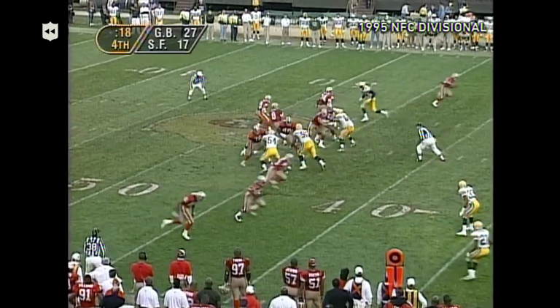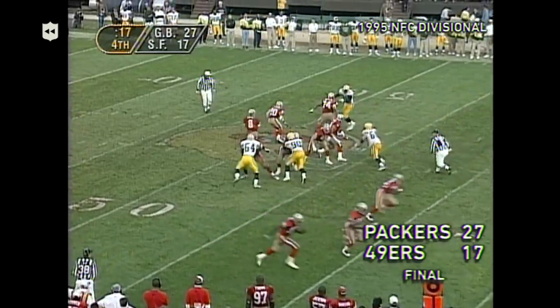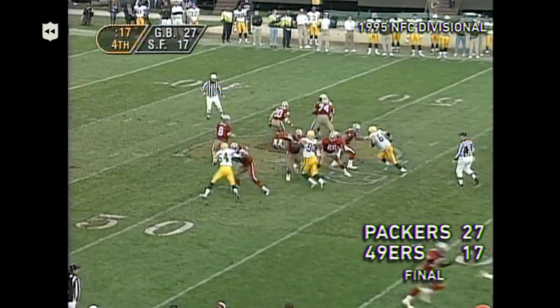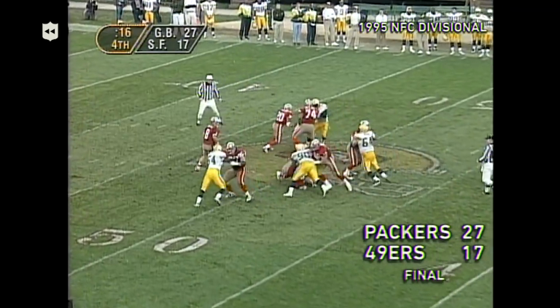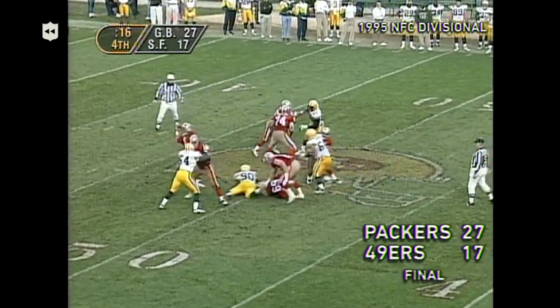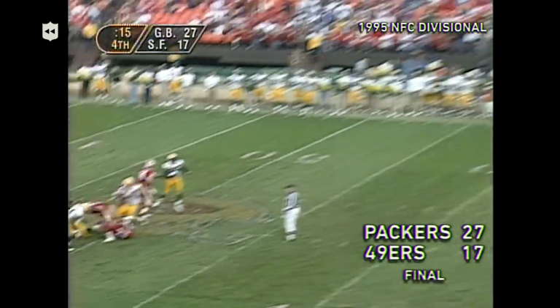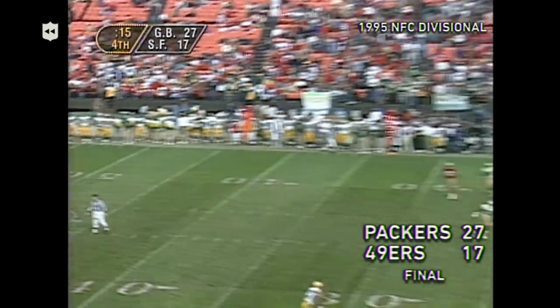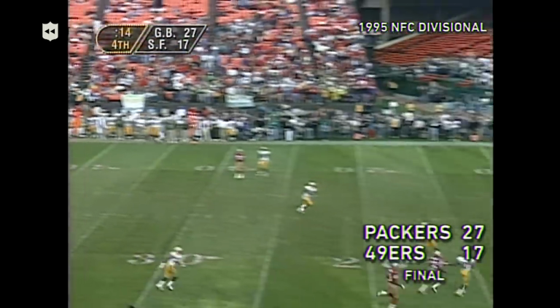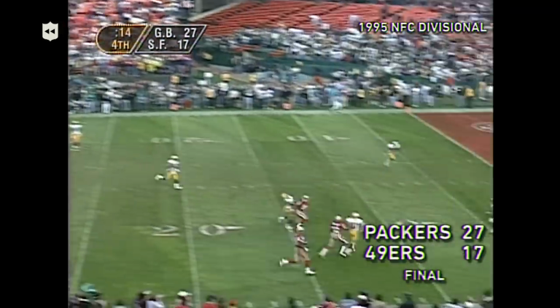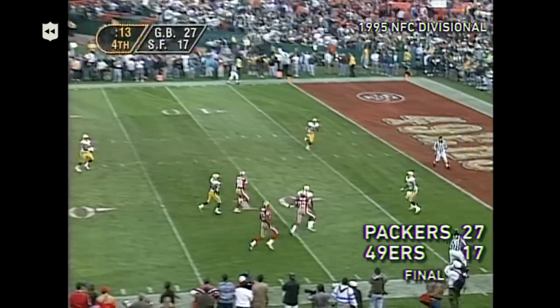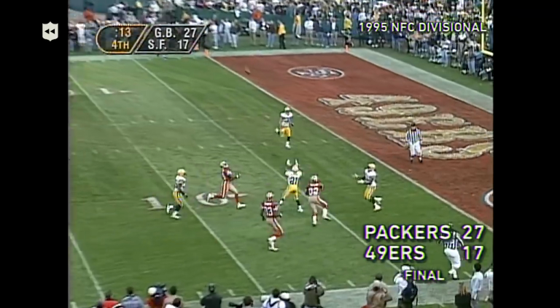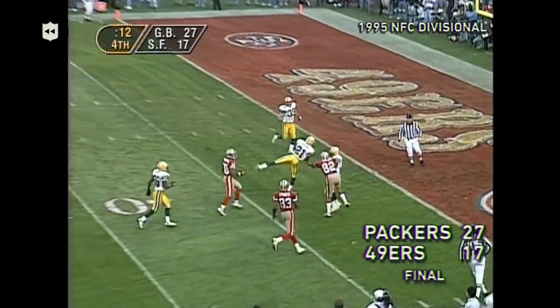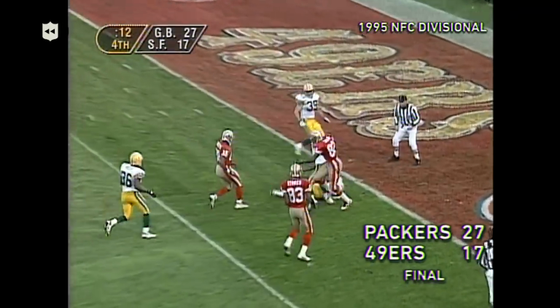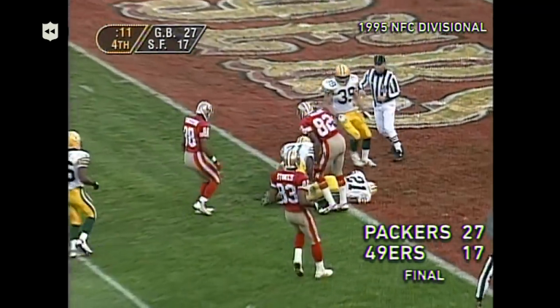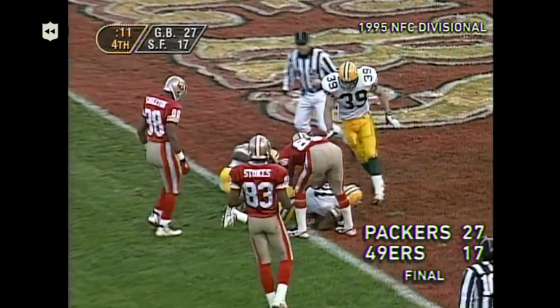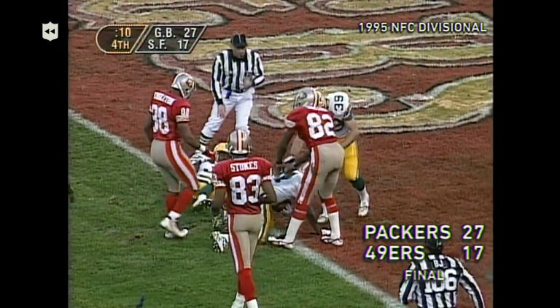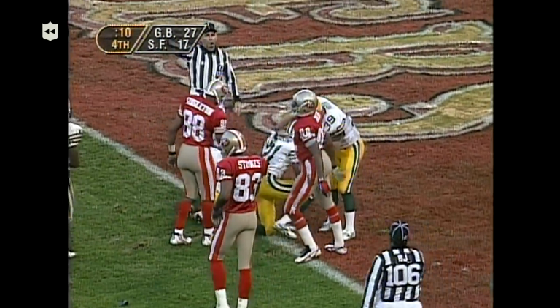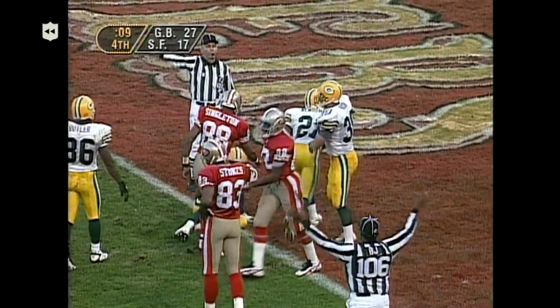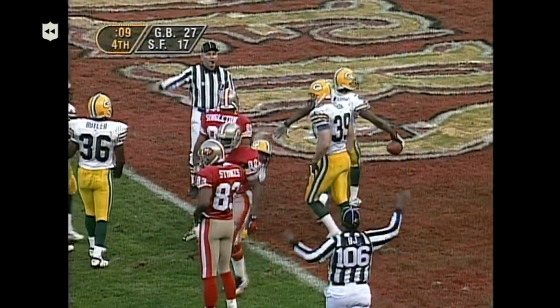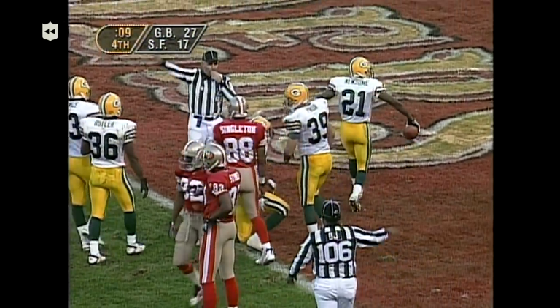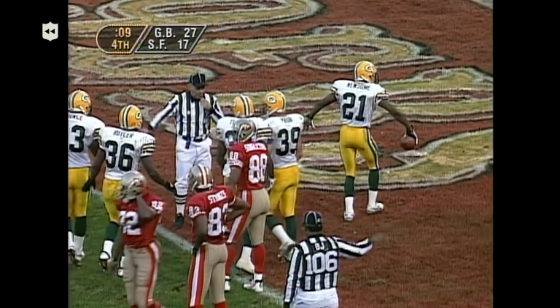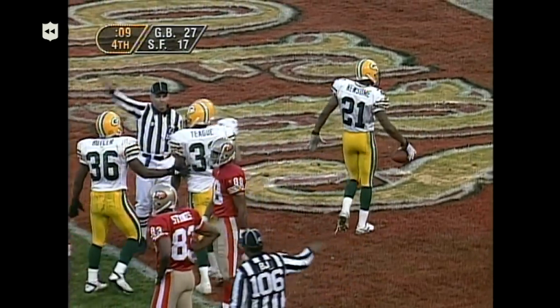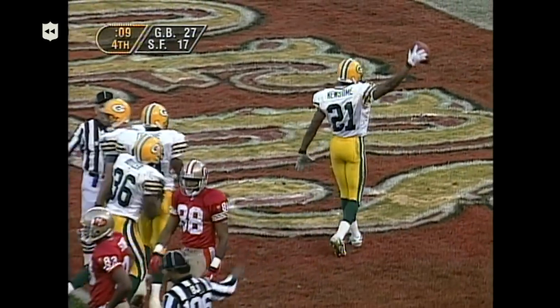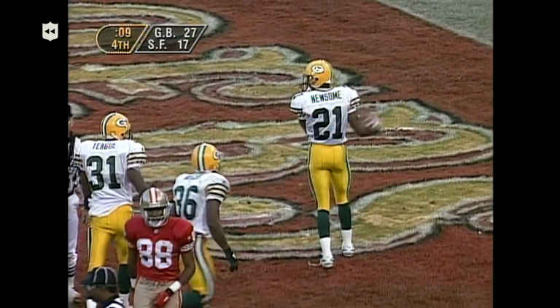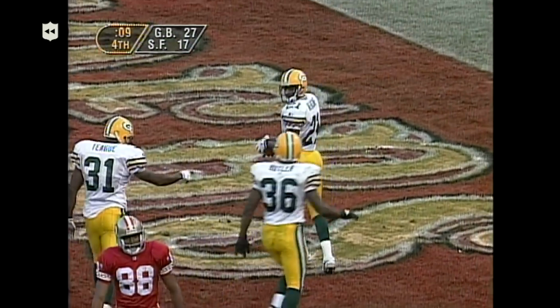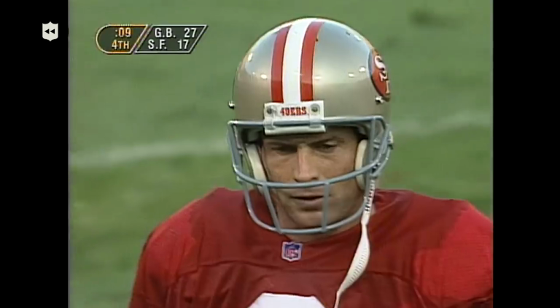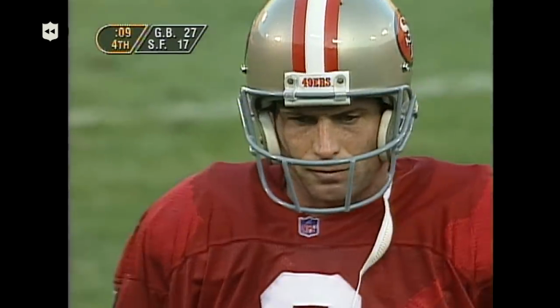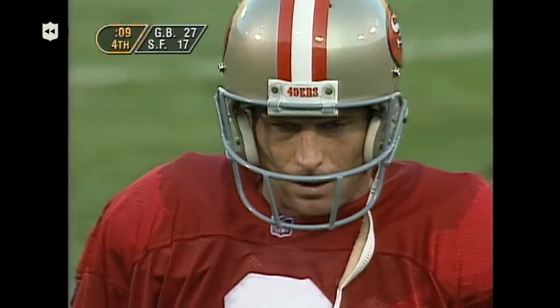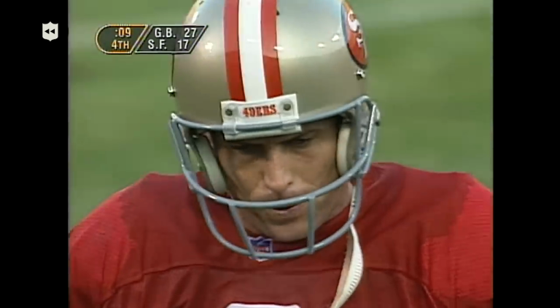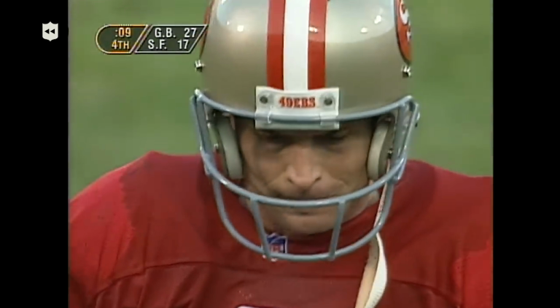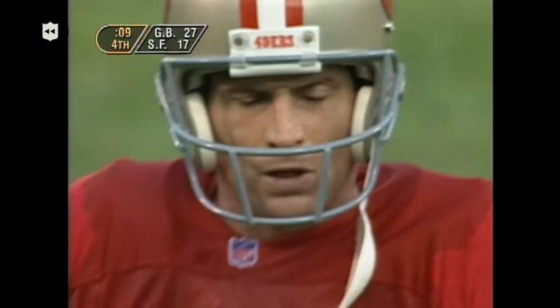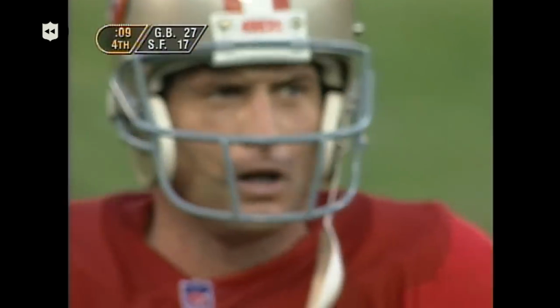Fourth and 10 at the 44 — this could be it right here. Young just throws it up down the right sideline. Taylor racing for the ball. It appears the Packers have picked it off at the goal line. Newsome gets it, and the Green Bay Packers are going to the NFC title game.